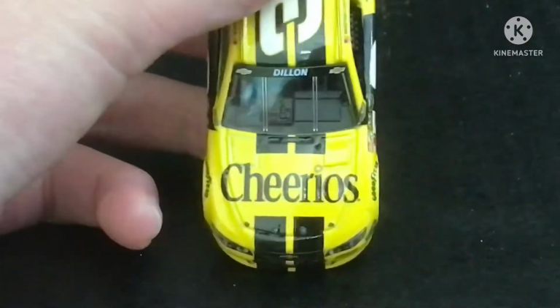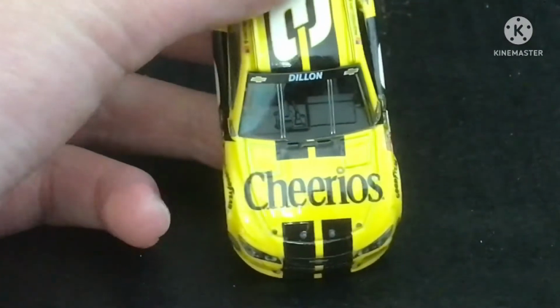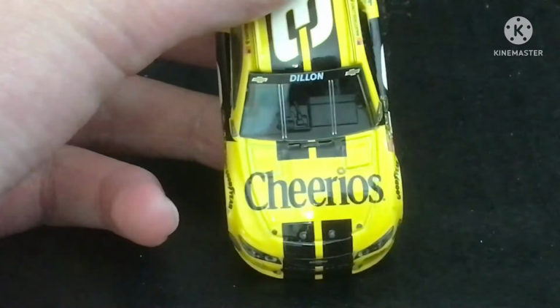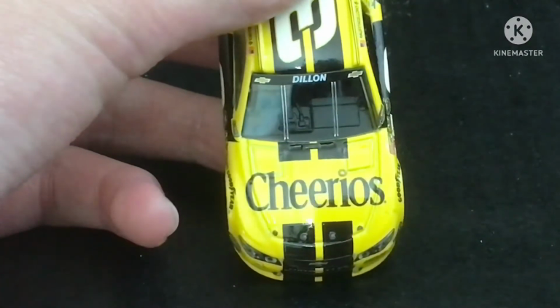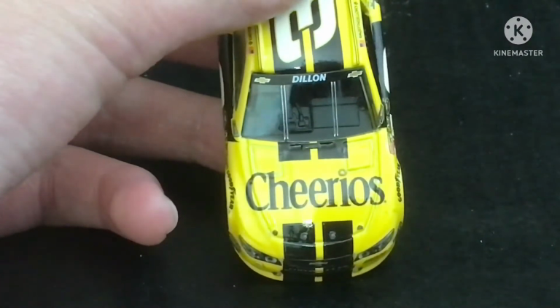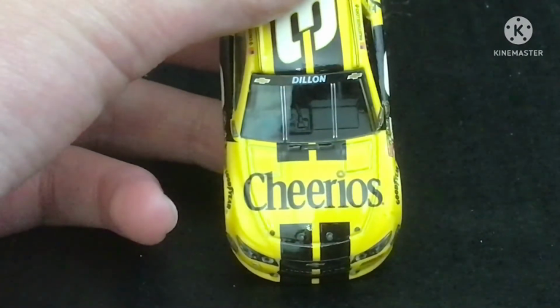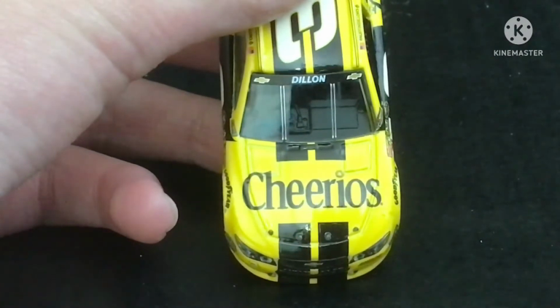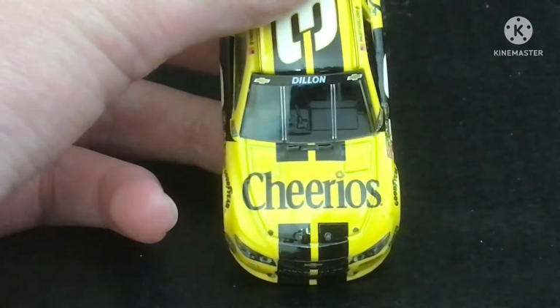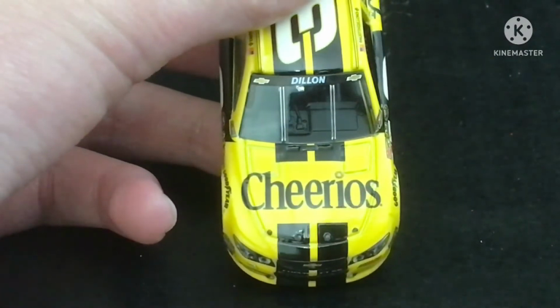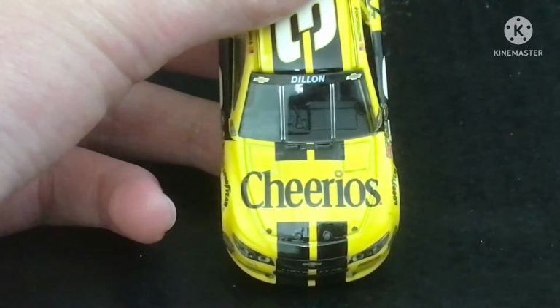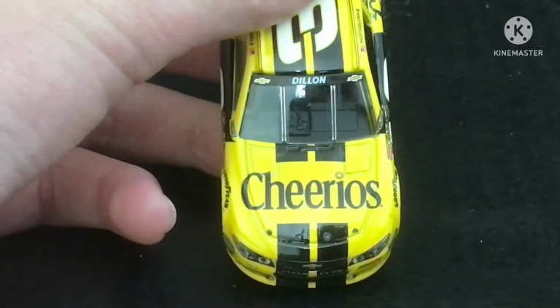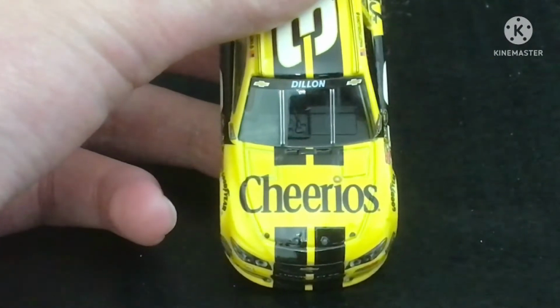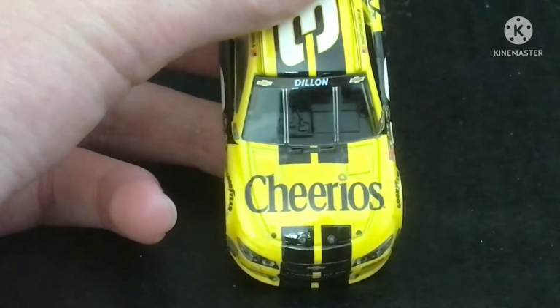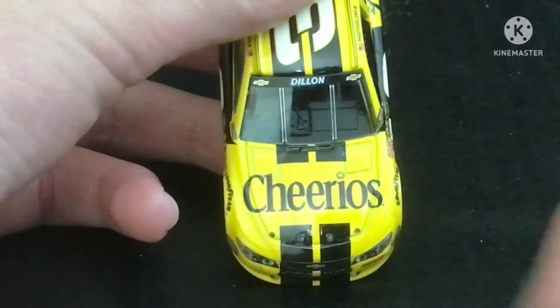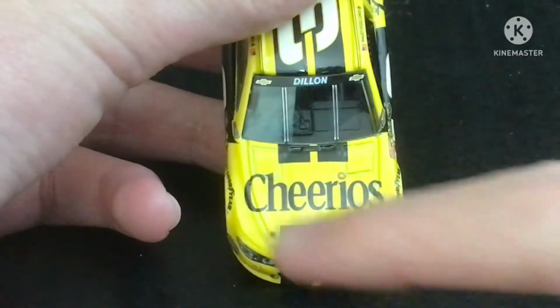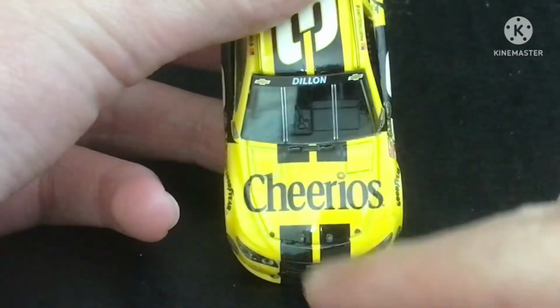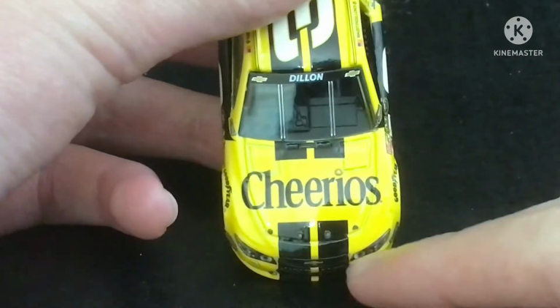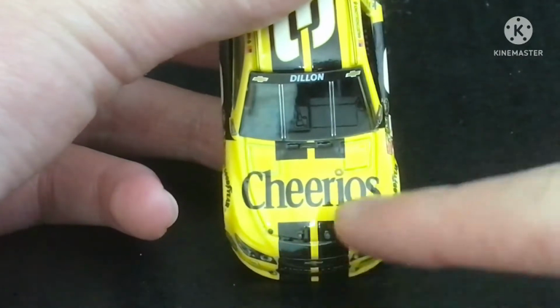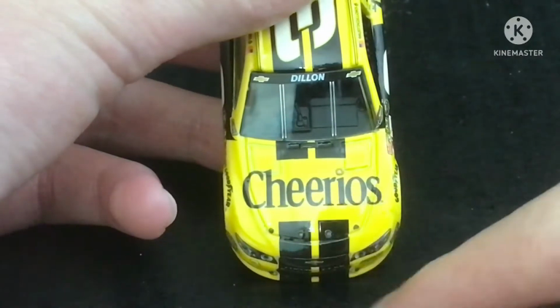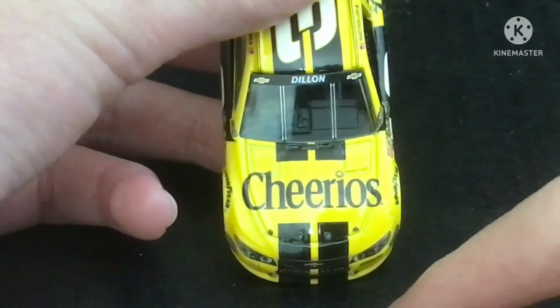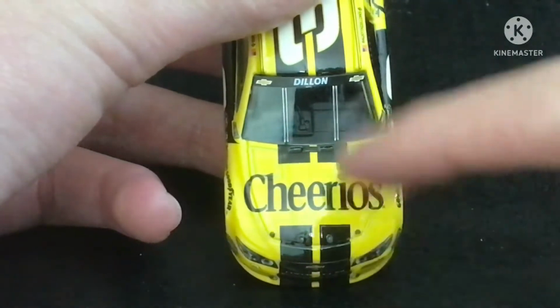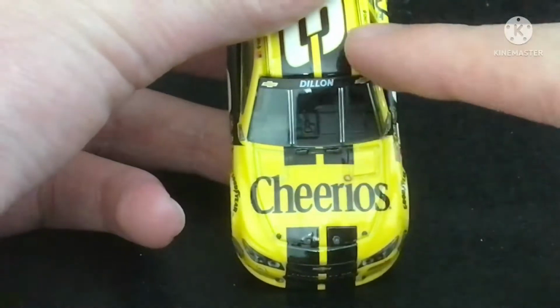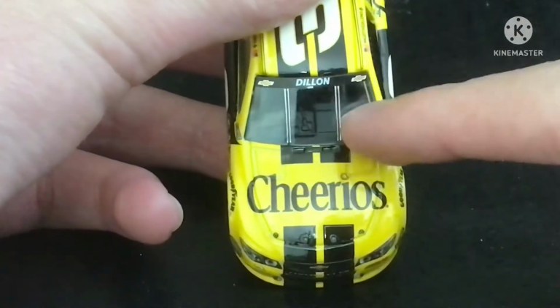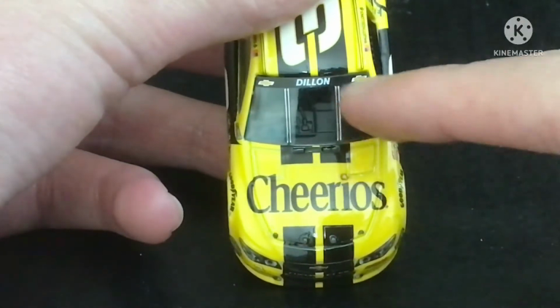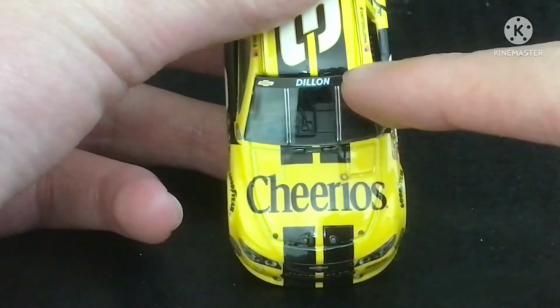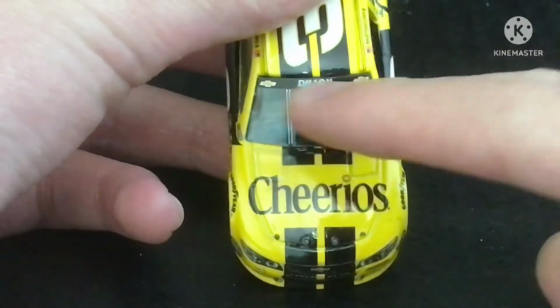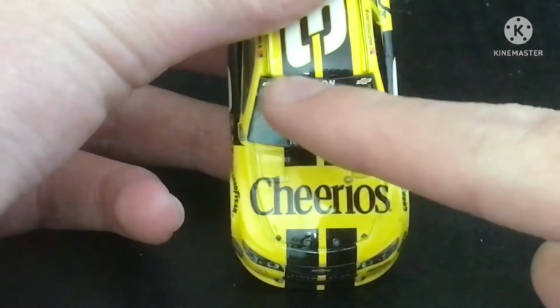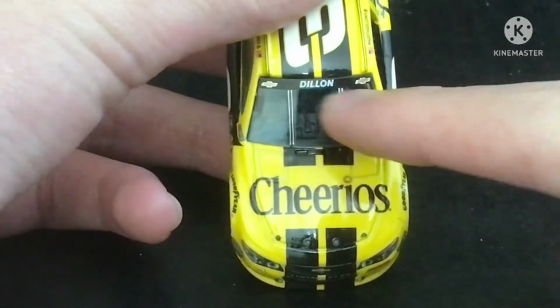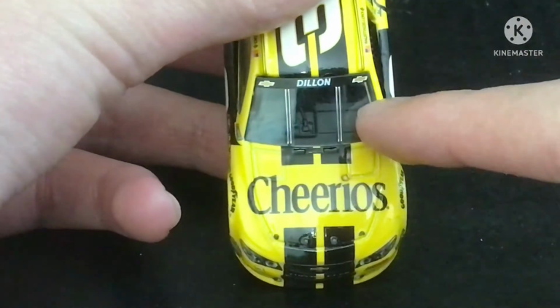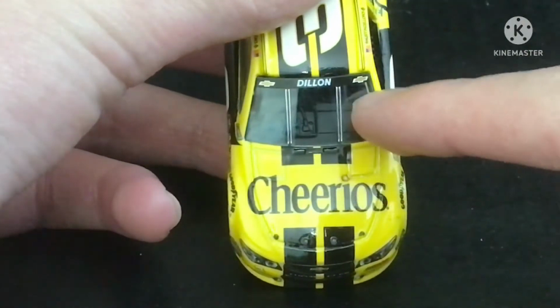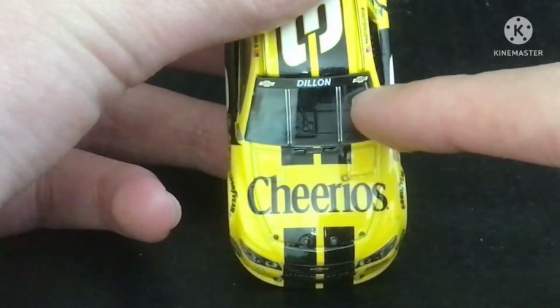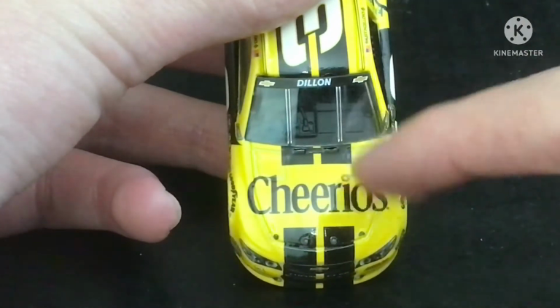On the hood, you got the Cheerios logo, and you got black stripes, and you got Dillon on the windshield.